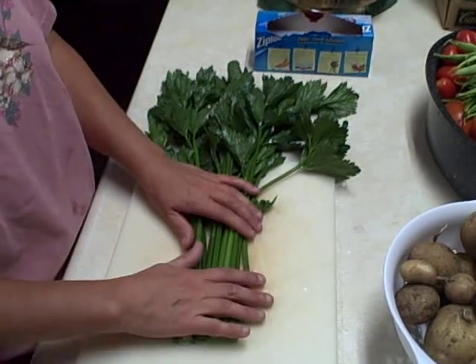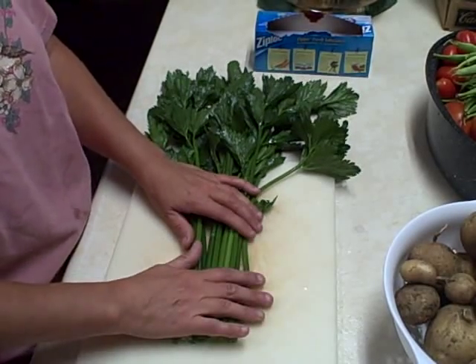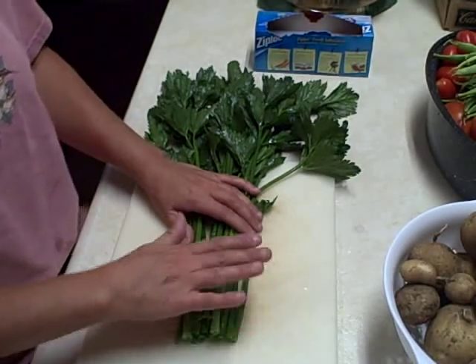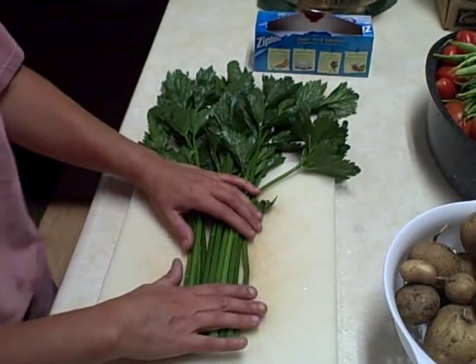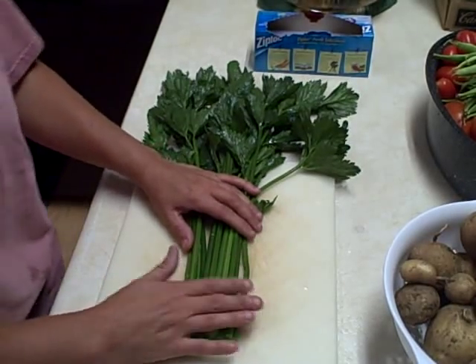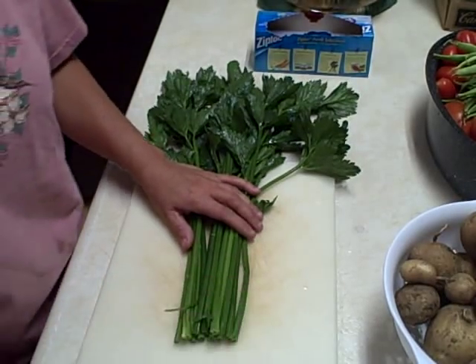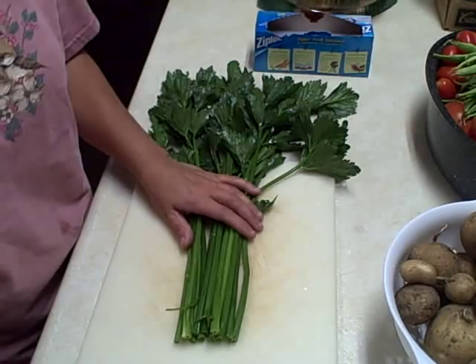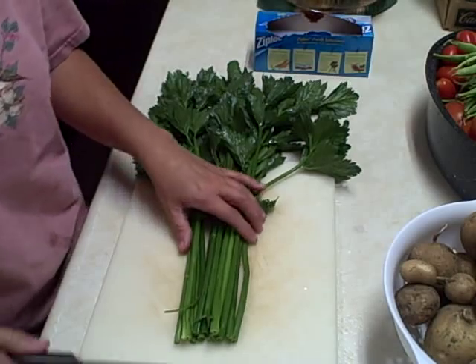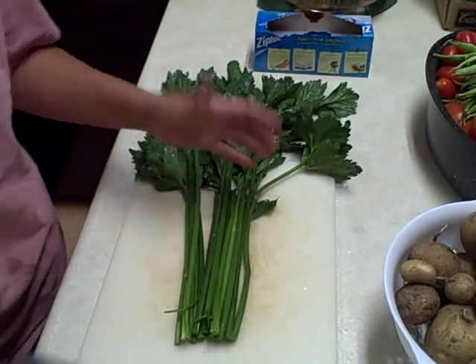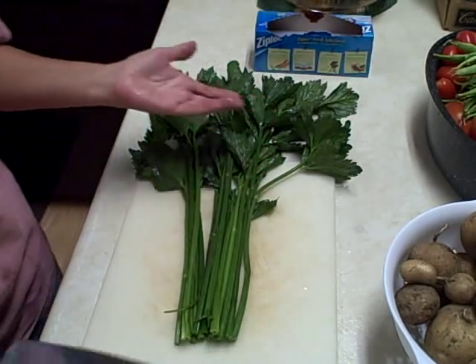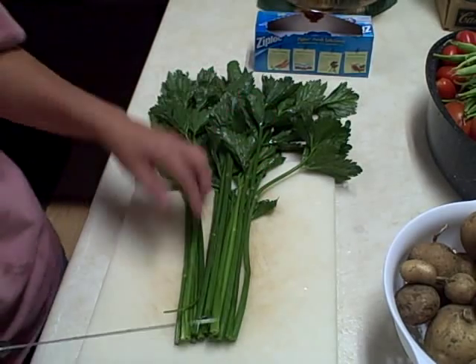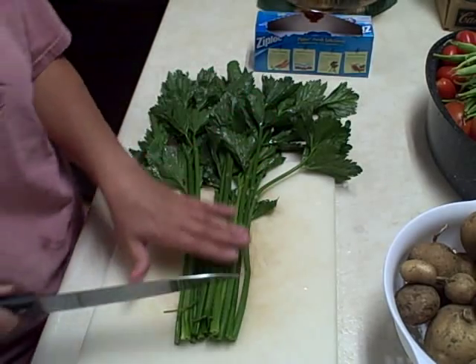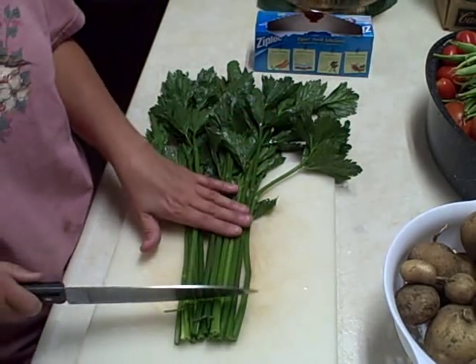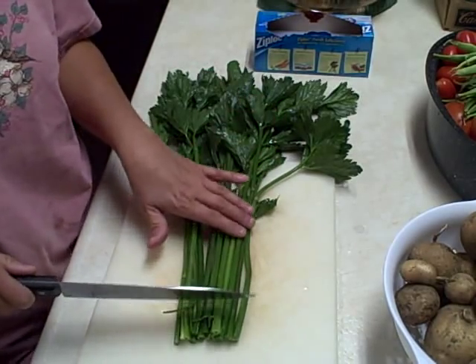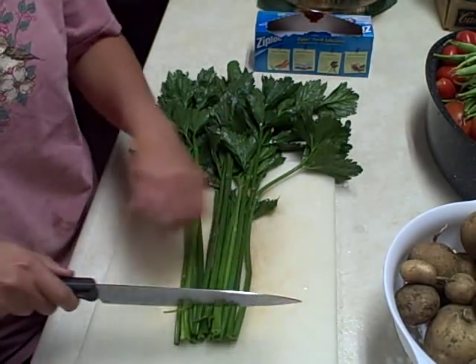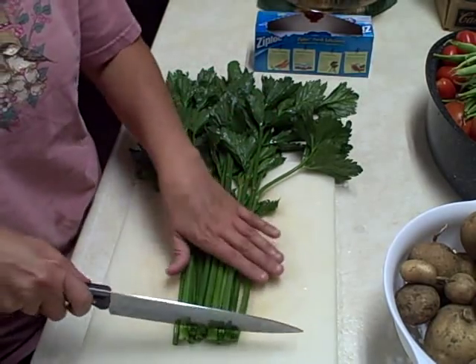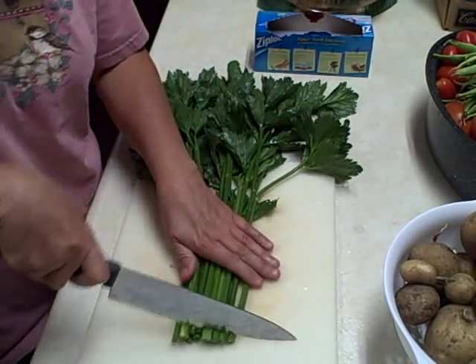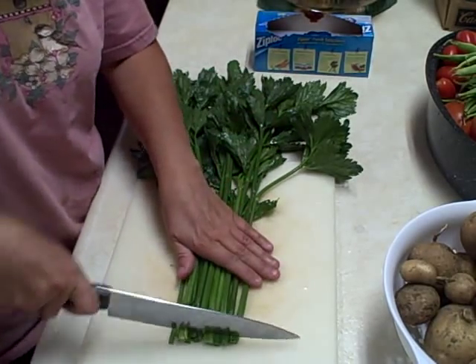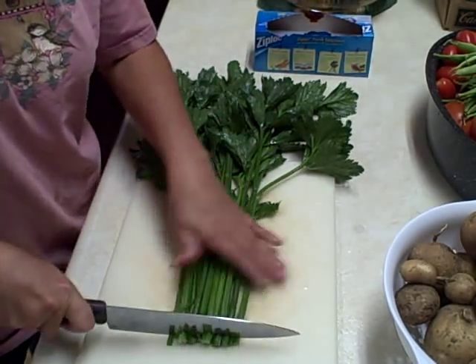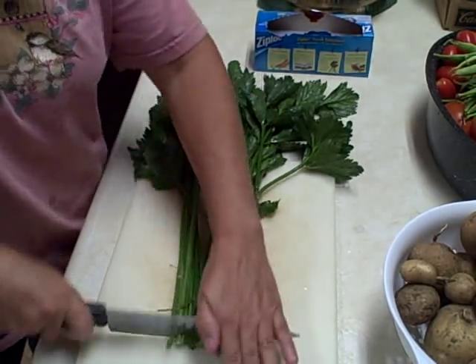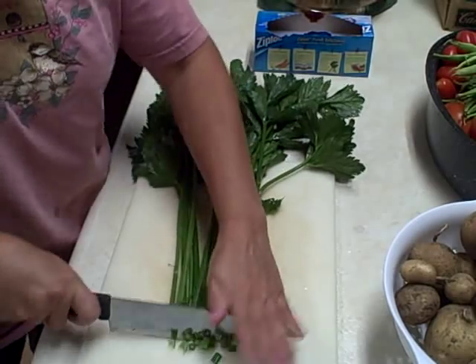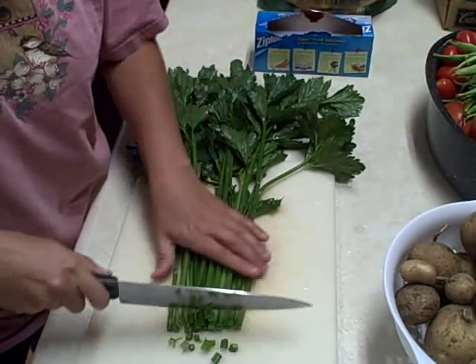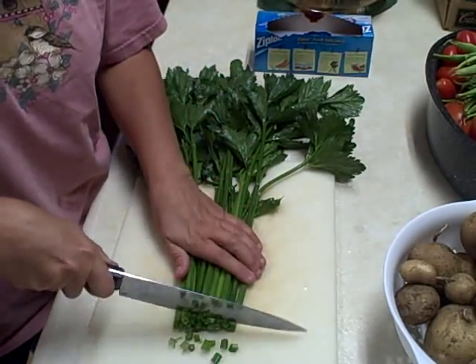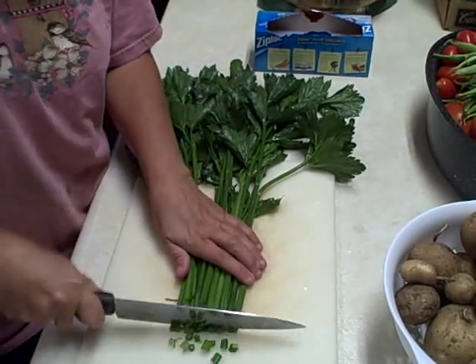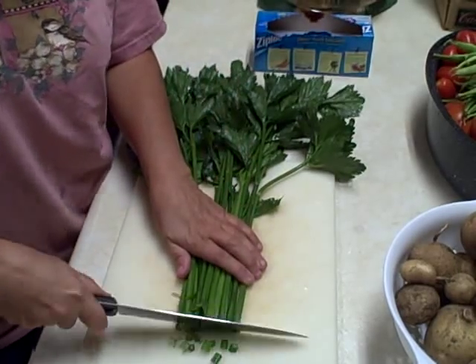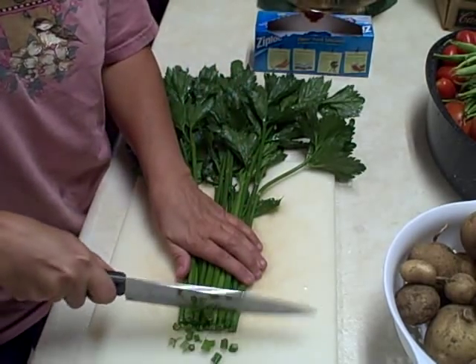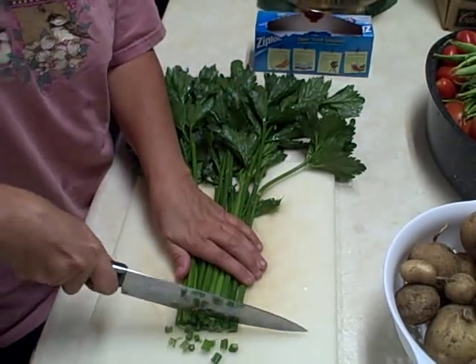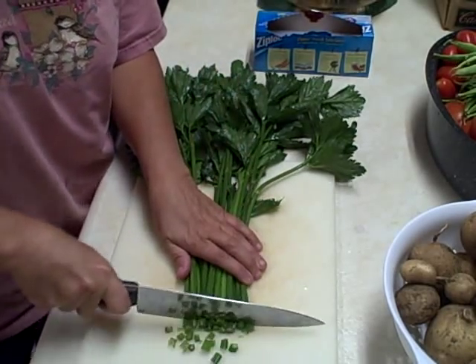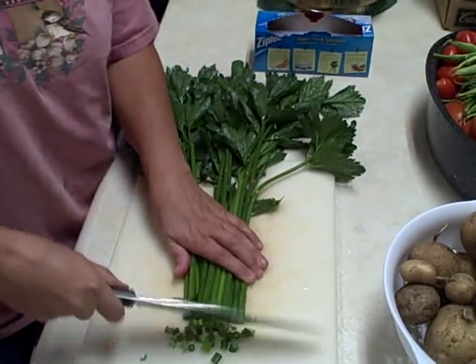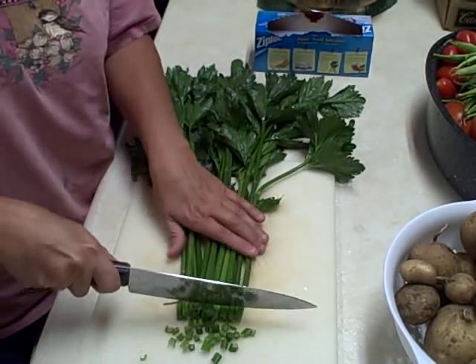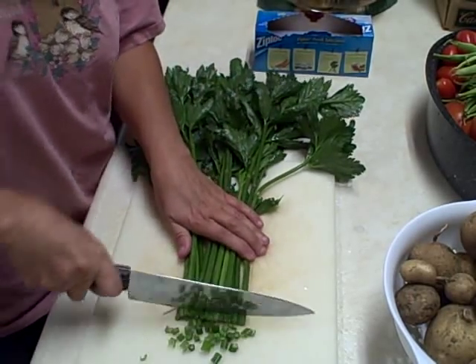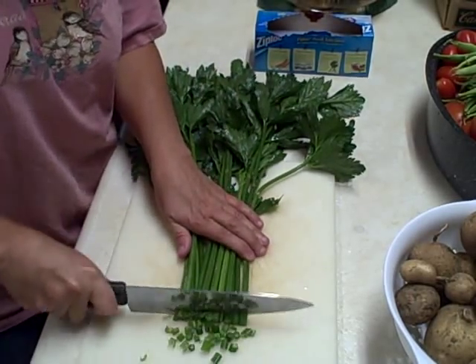This is my first year of really growing celery and it didn't get real big — the stalks didn't. I'm not an expert at cutting, but I'm just going to do some dicing here.